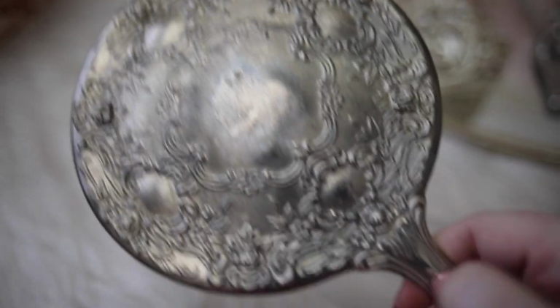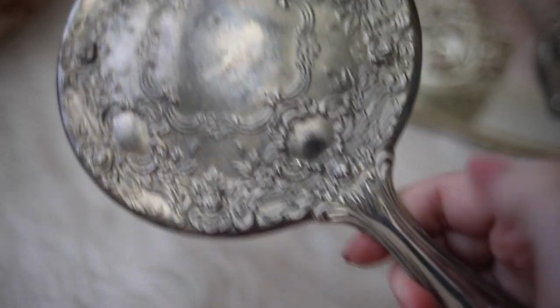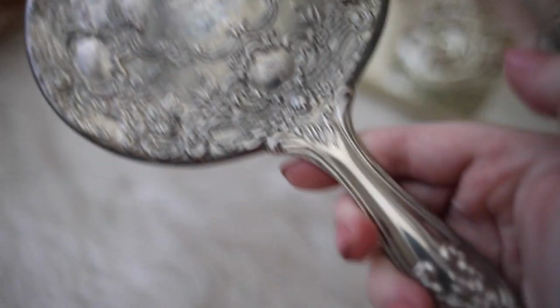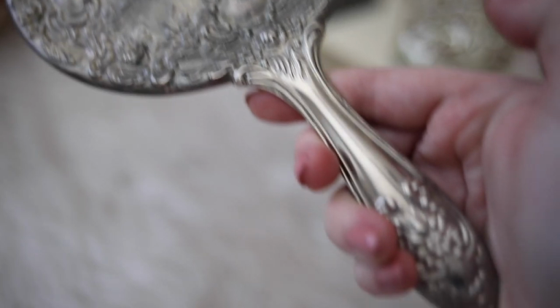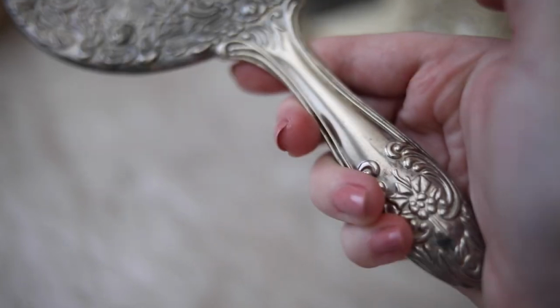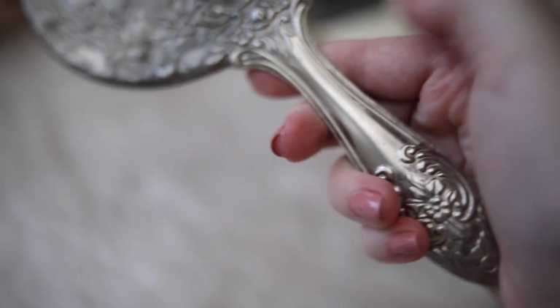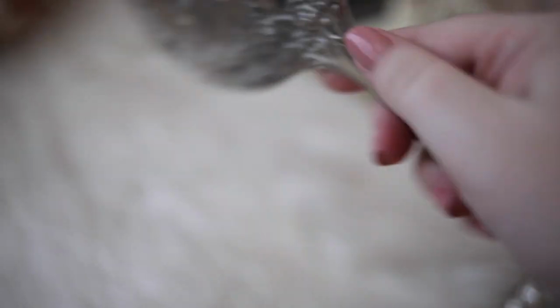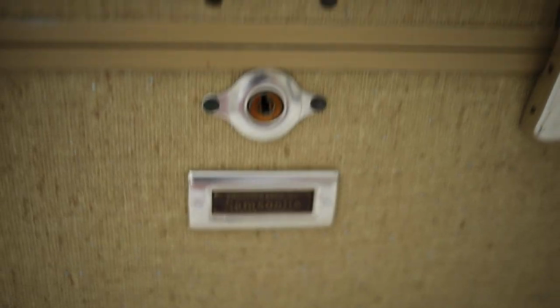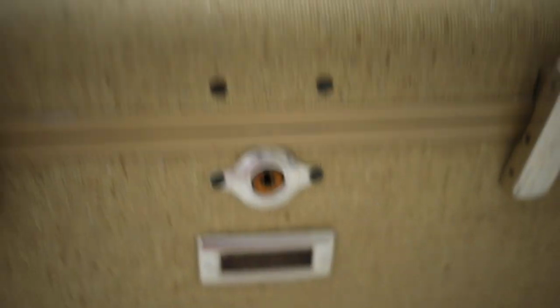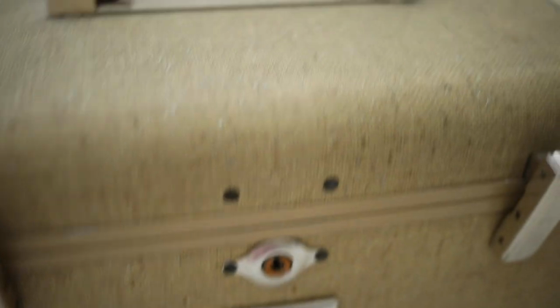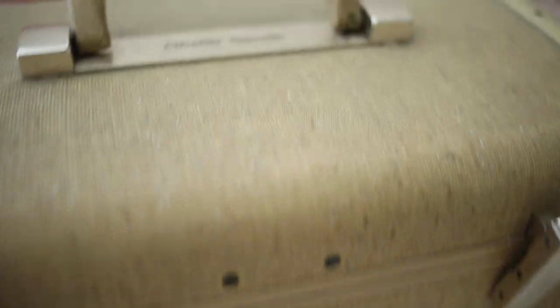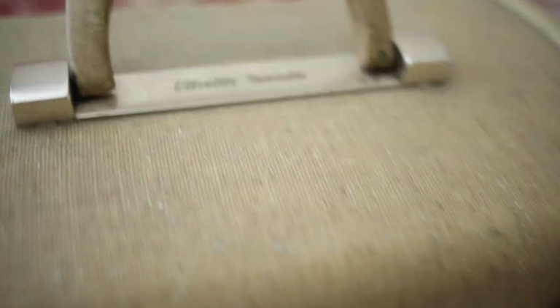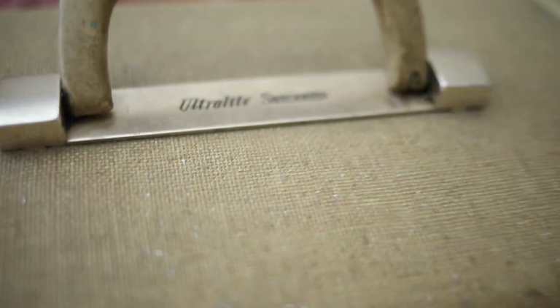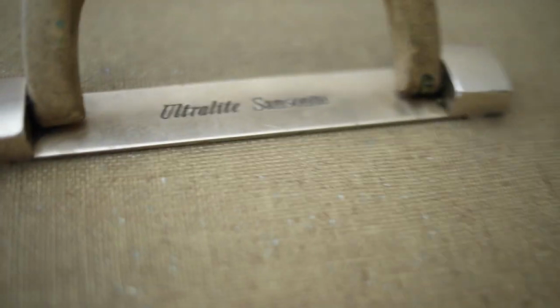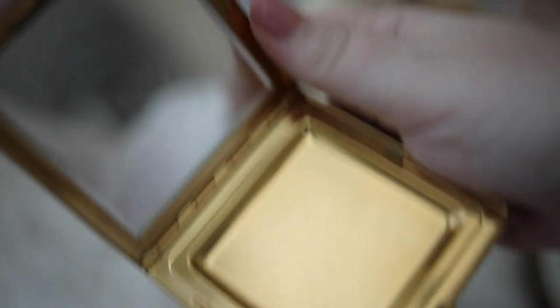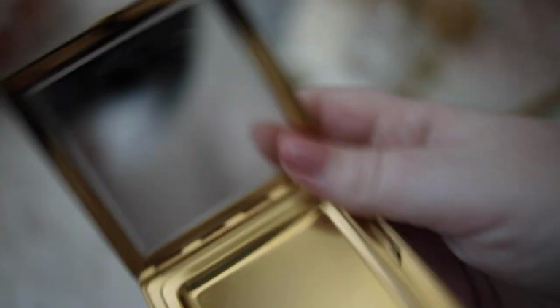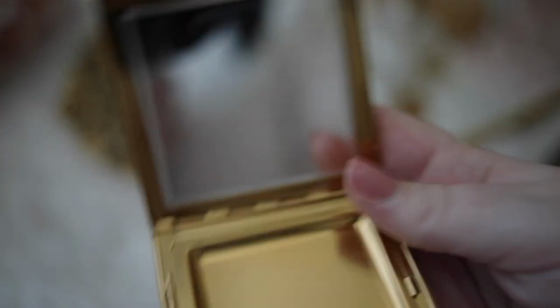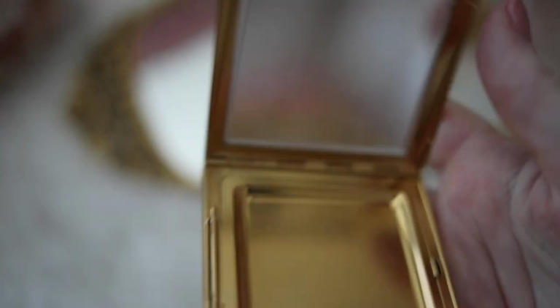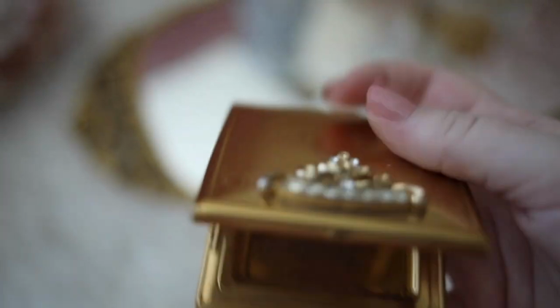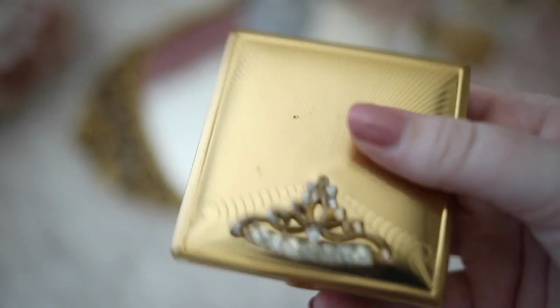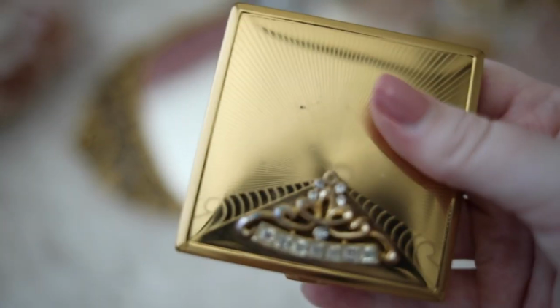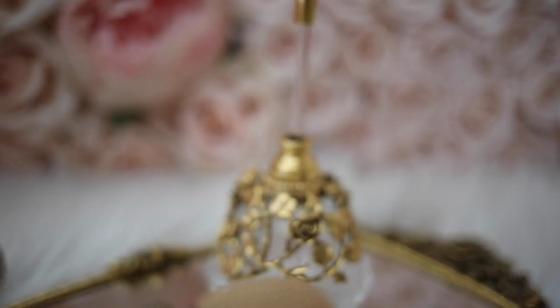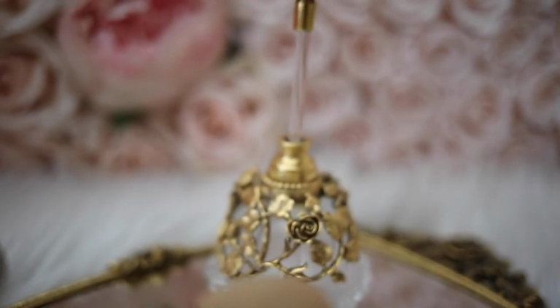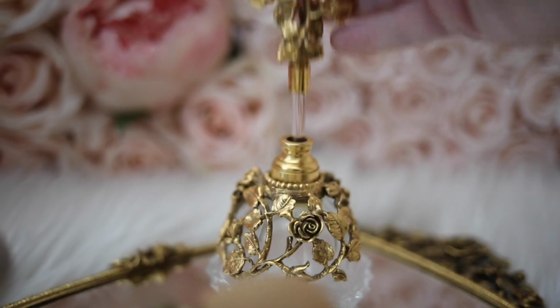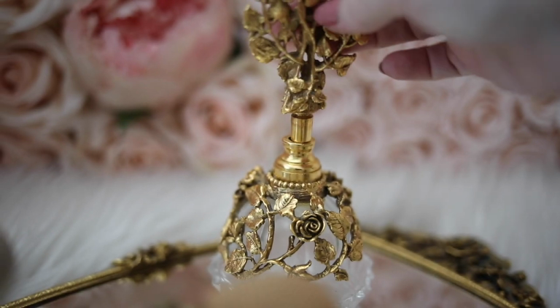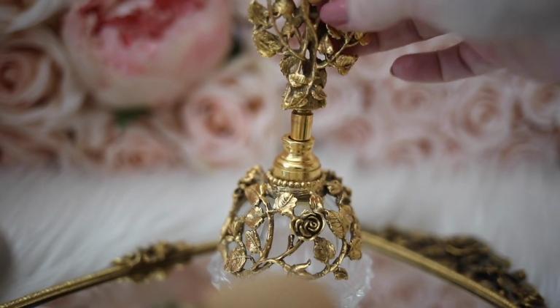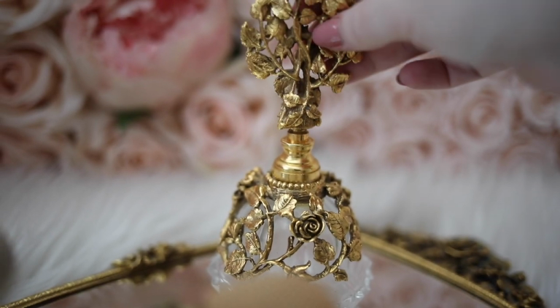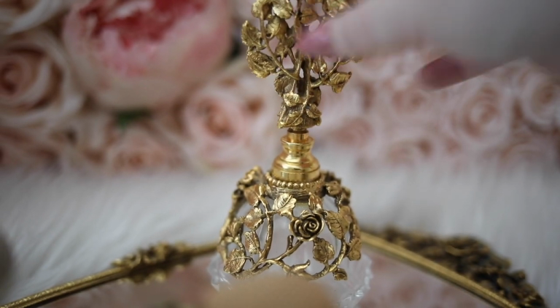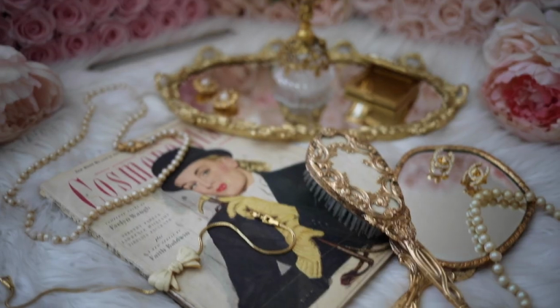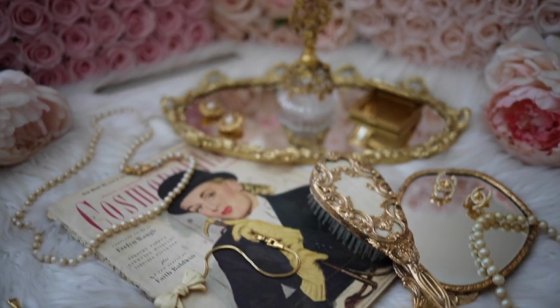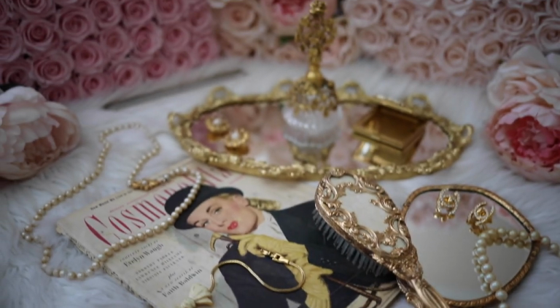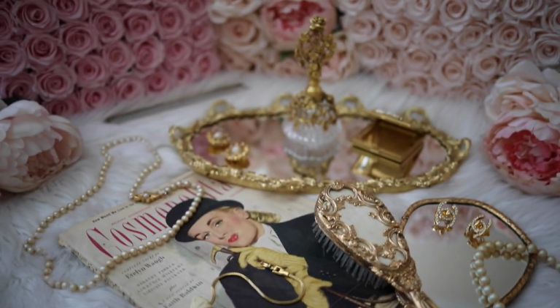and glamorous clothing of decades past. This gave me an appreciation for vintage items and their history, and today I'm sharing some of my favorite heirlooms and vintage pieces with you.